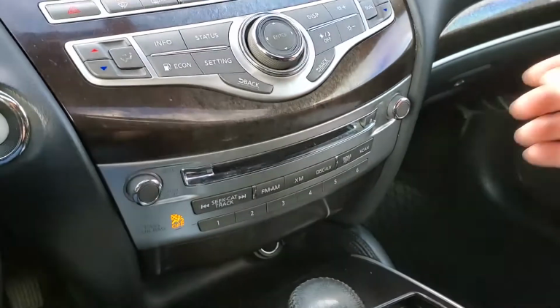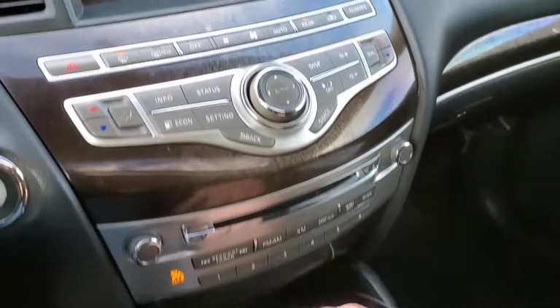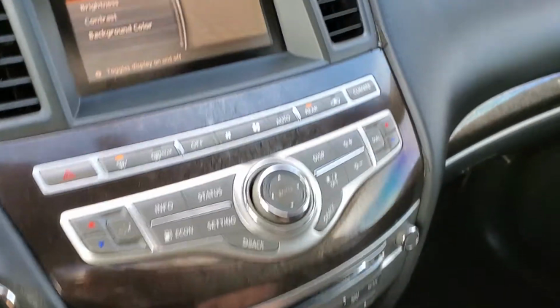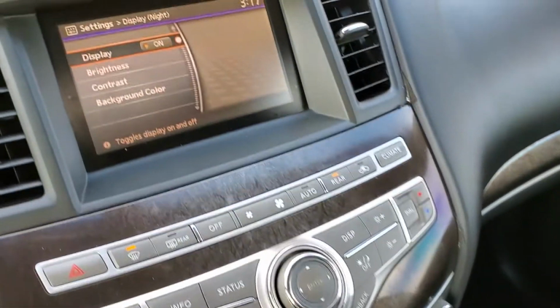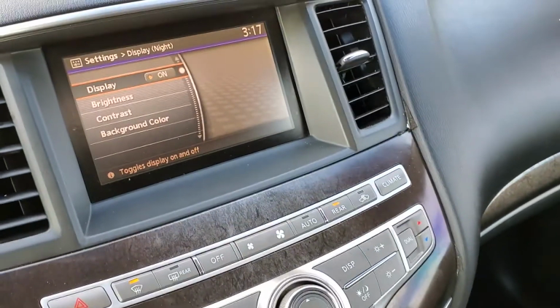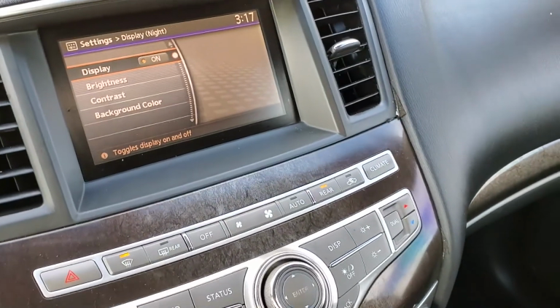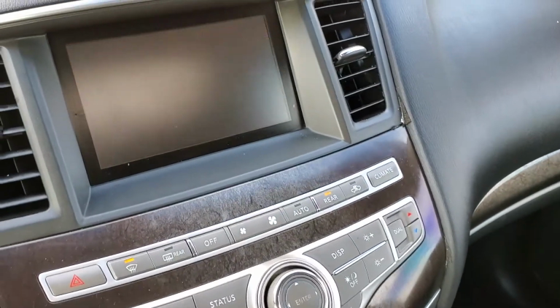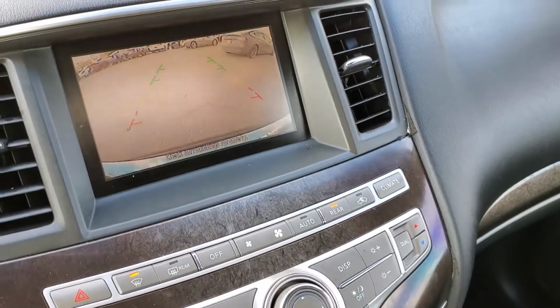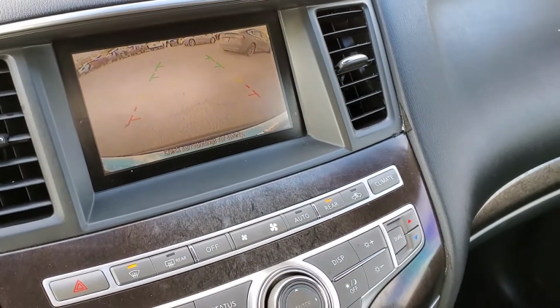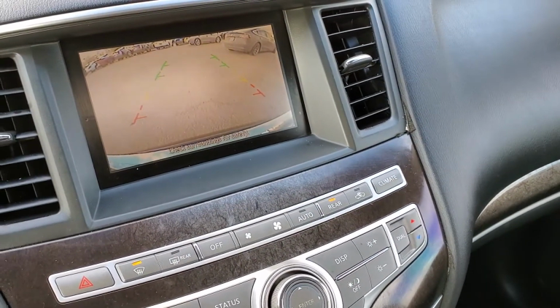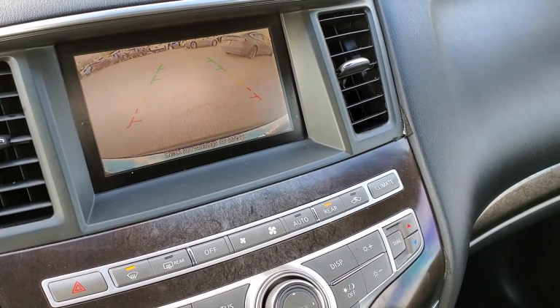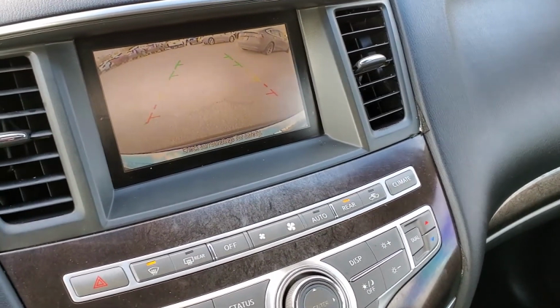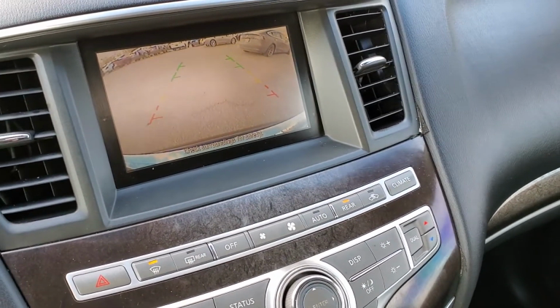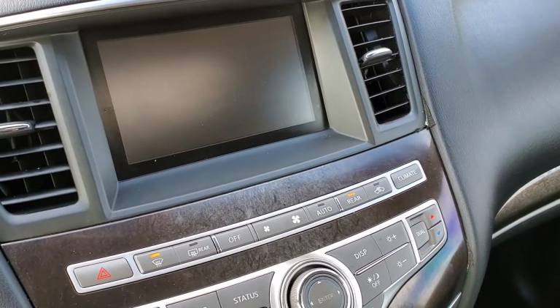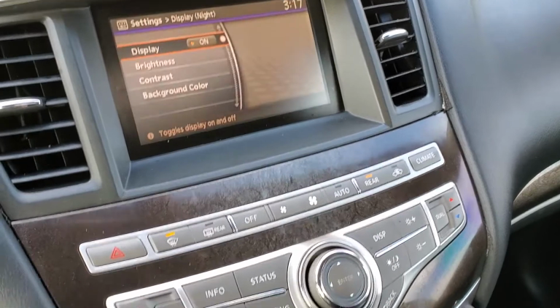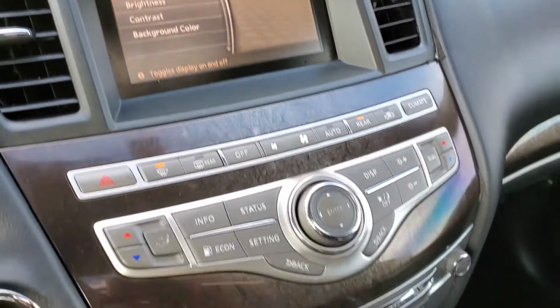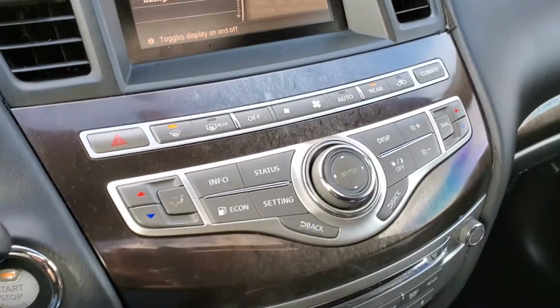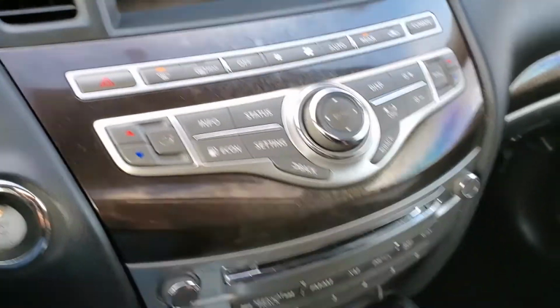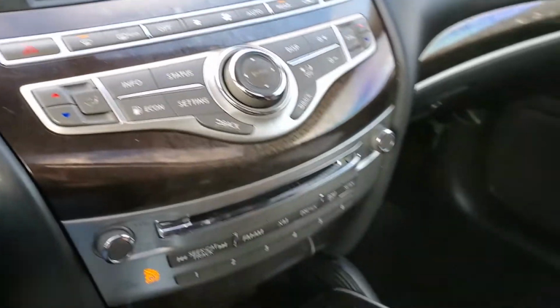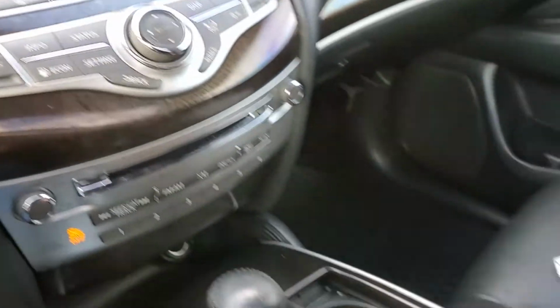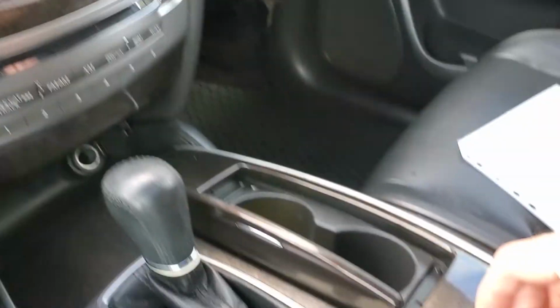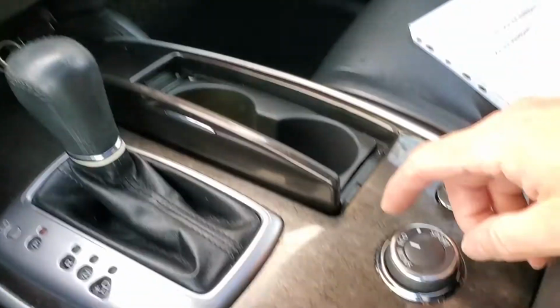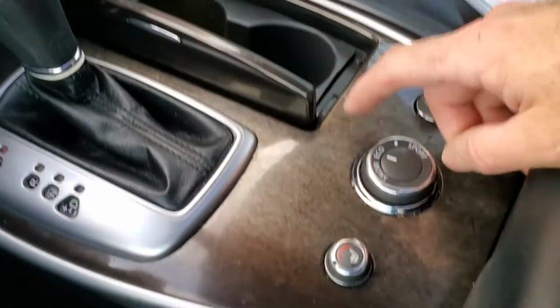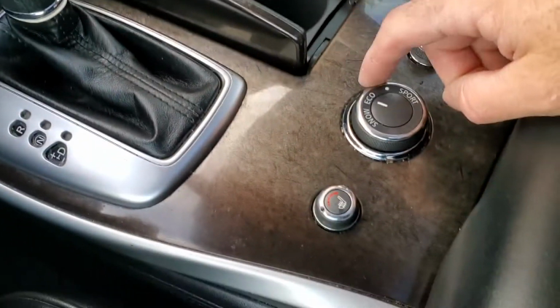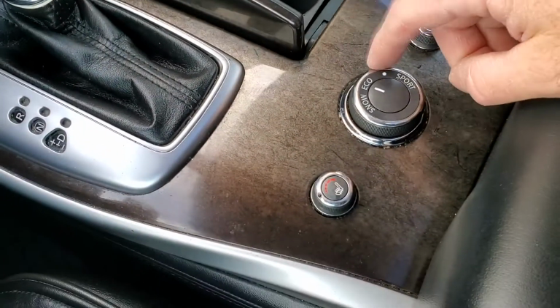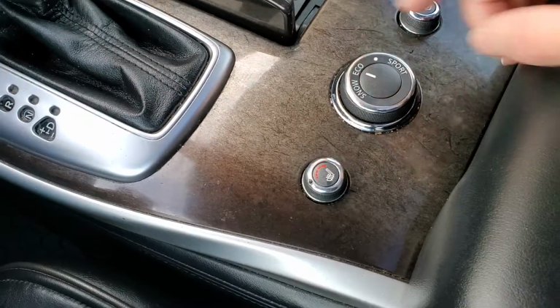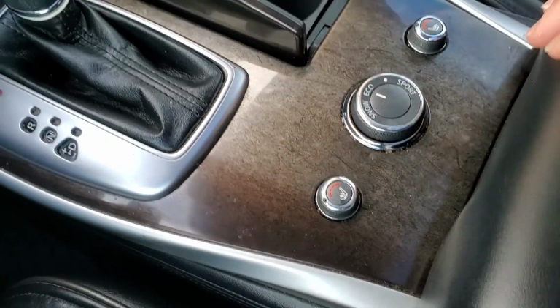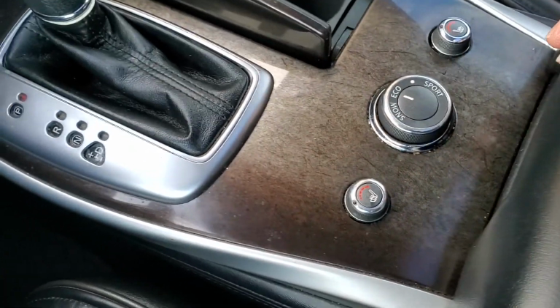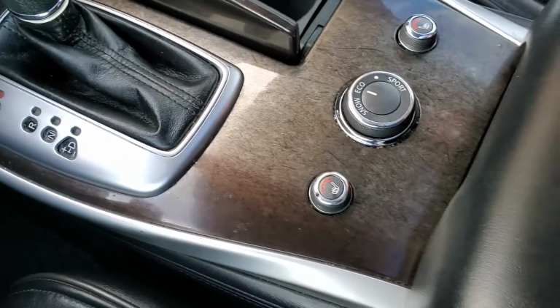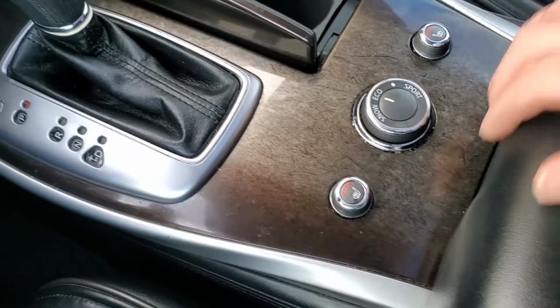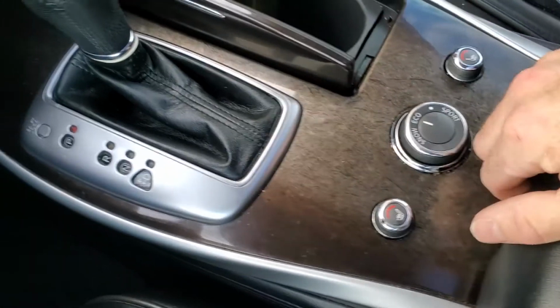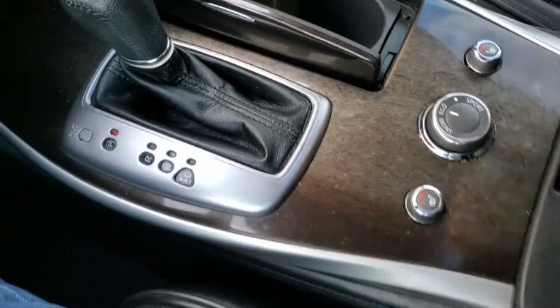If you want to see the backup camera, pop in reverse — there's your backup camera. And then you do have eco, snow, and sport modes. As I mentioned, it is an all-wheel drive.